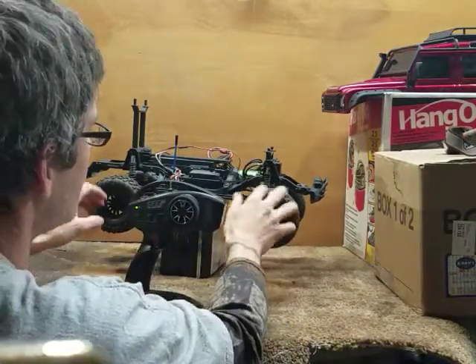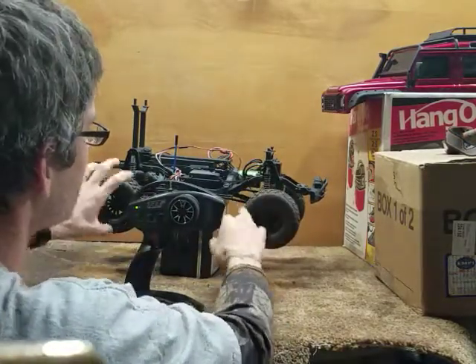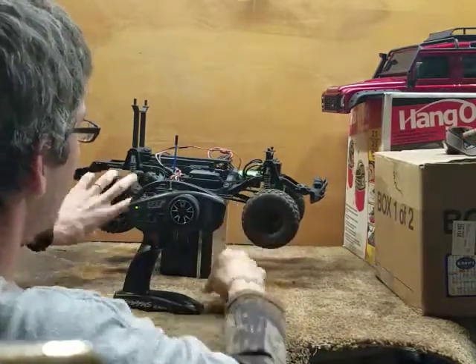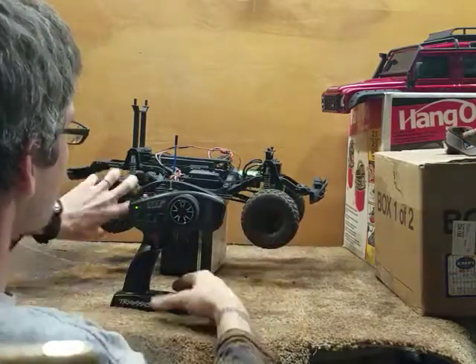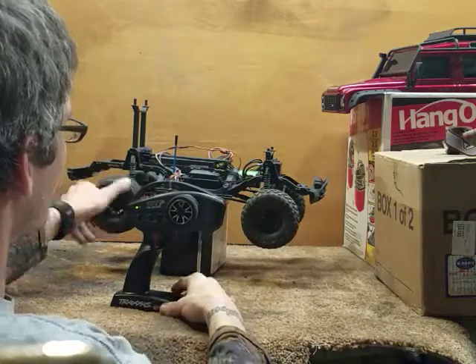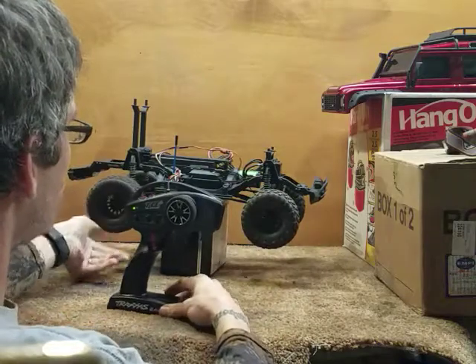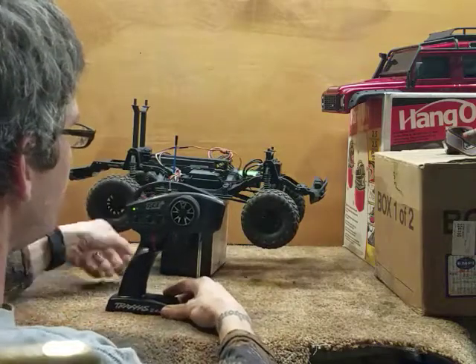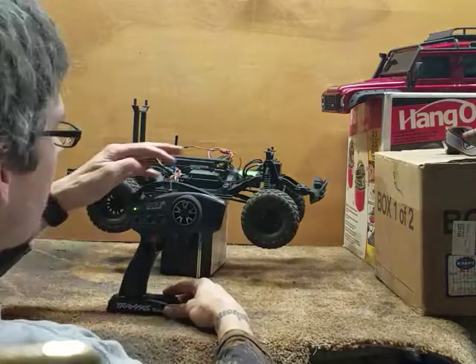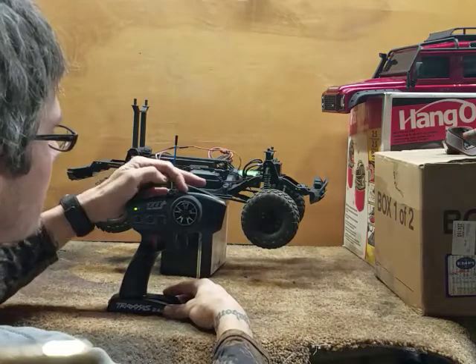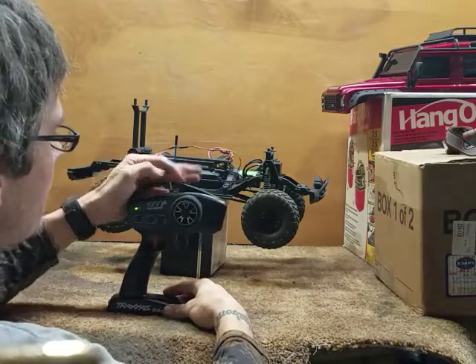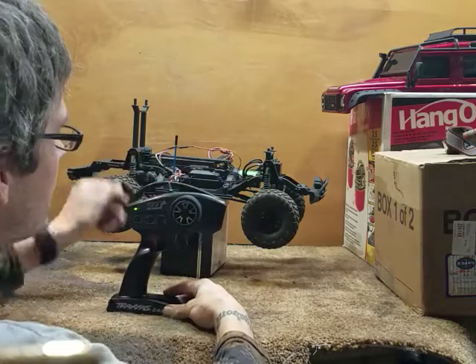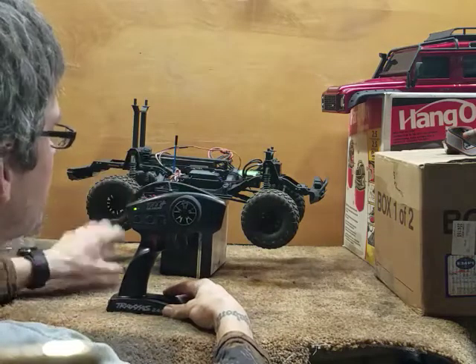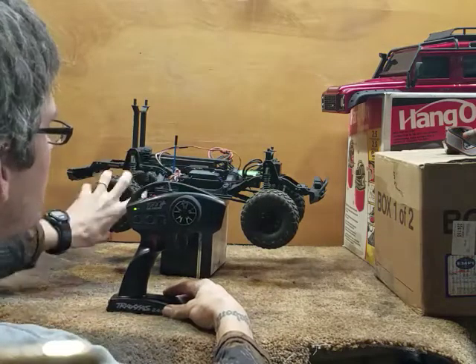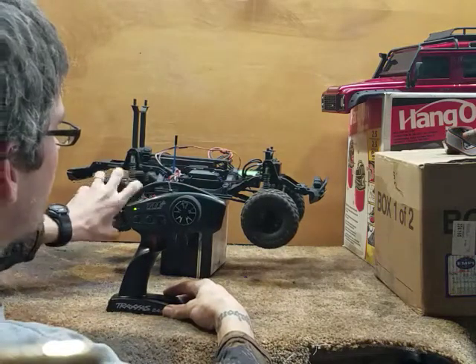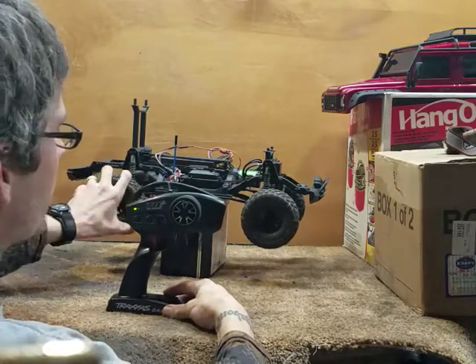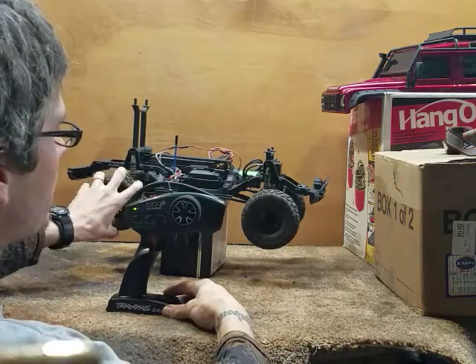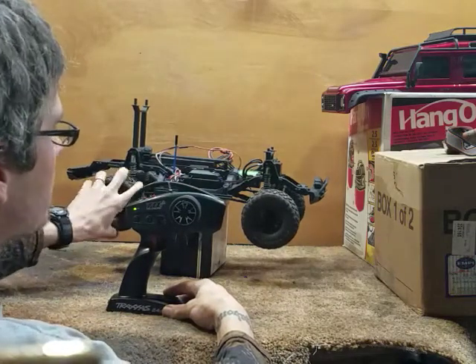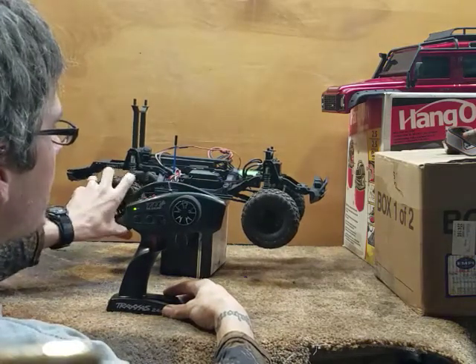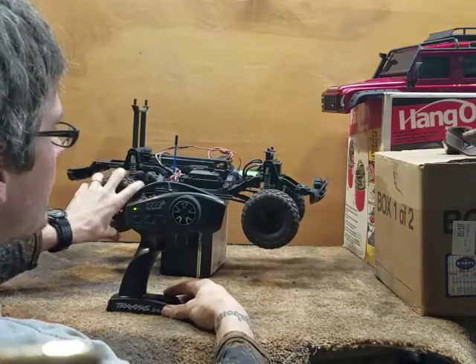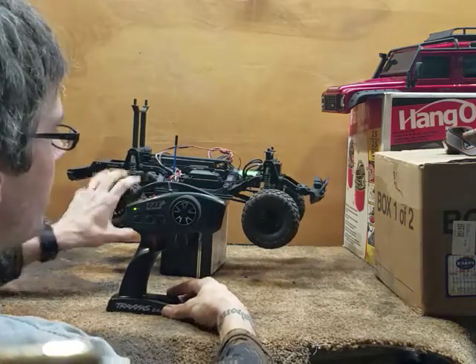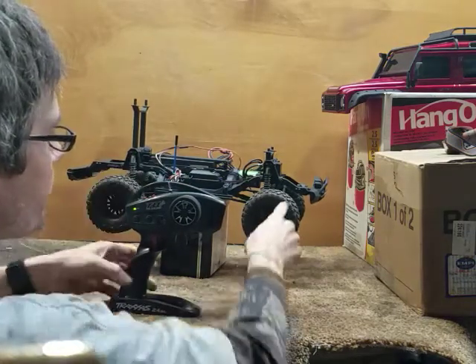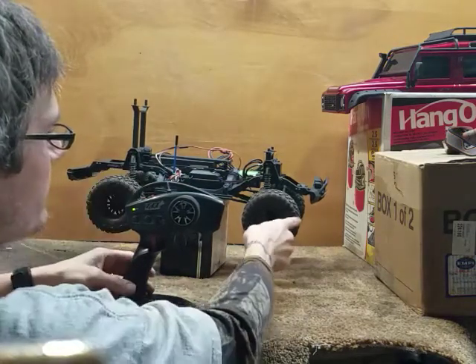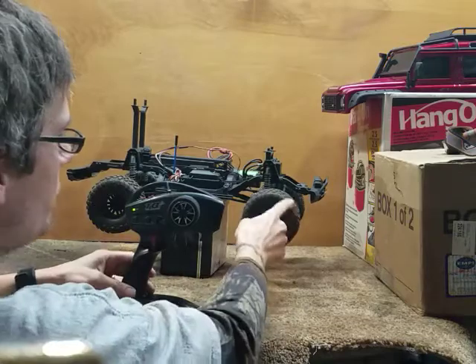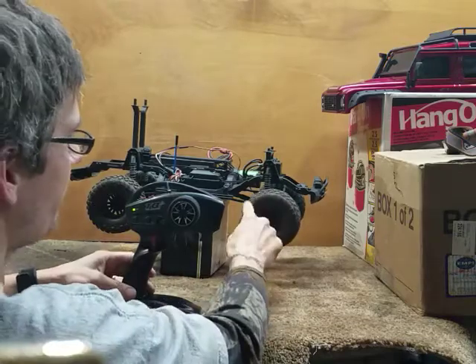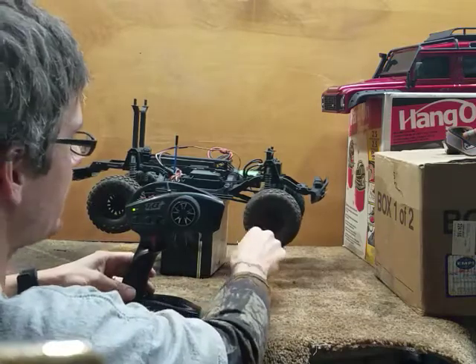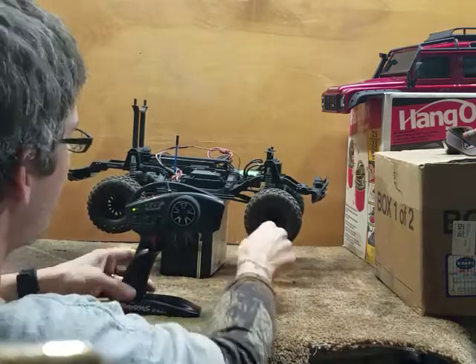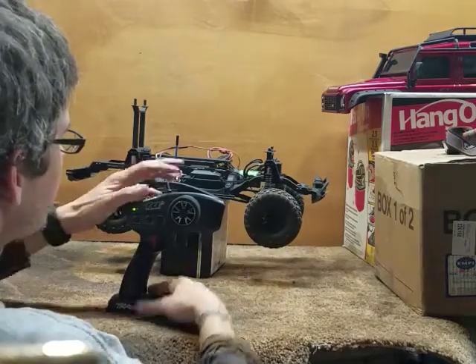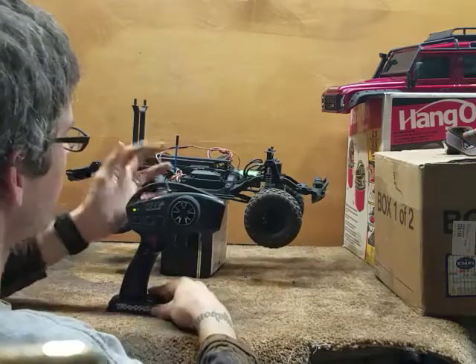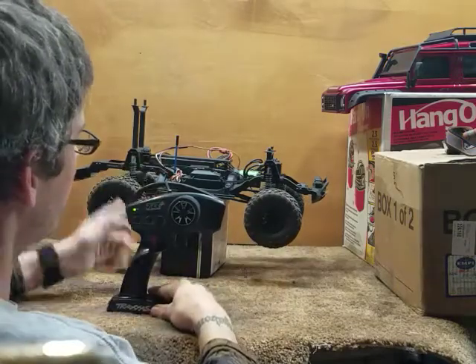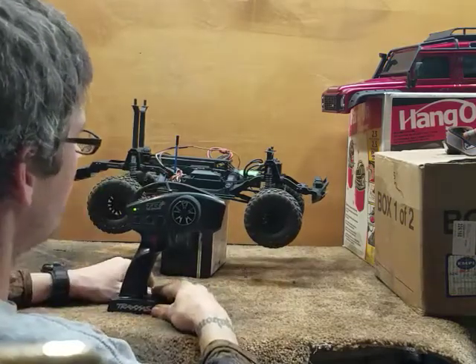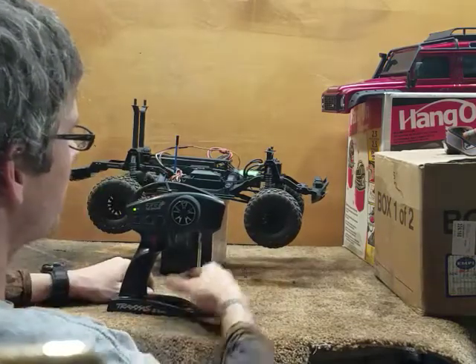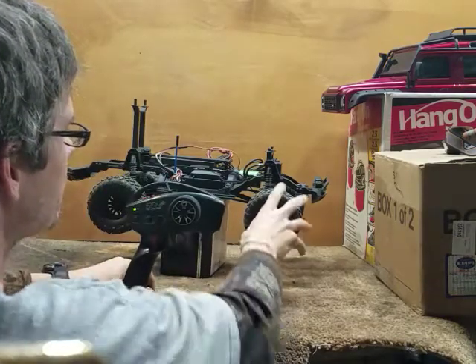Now flip the switch to the forward position: front diff is unlocked, rear diff is unlocked. Center position: rear differential is locked with the front unlocked. Rear position: both differentials locked.